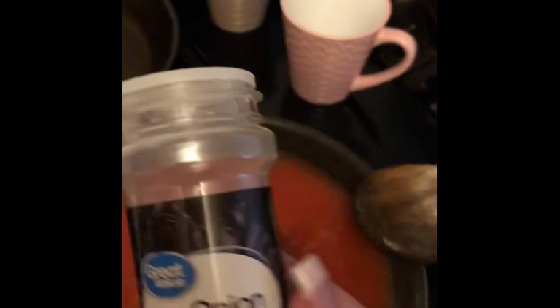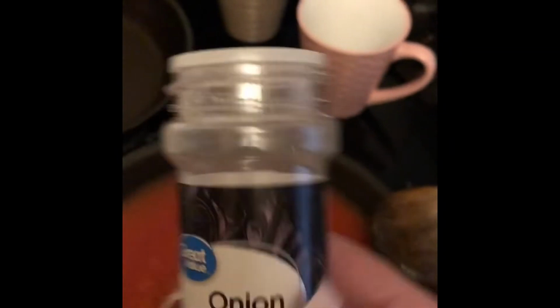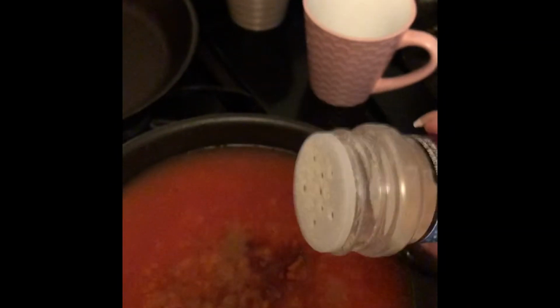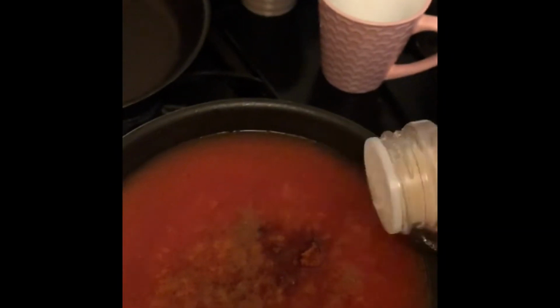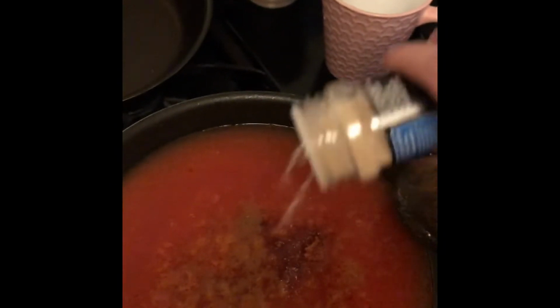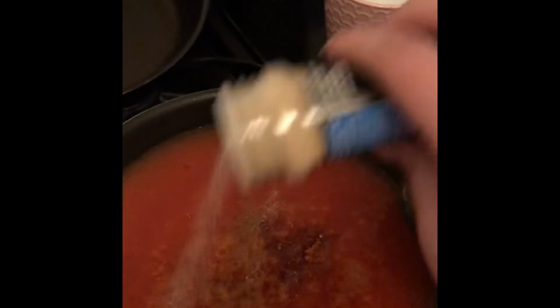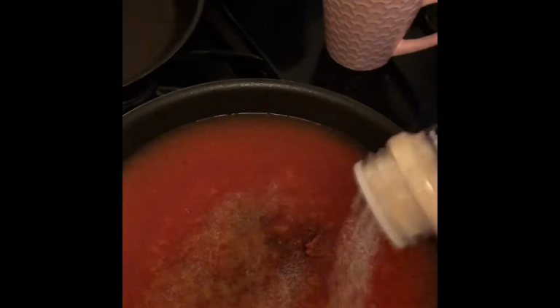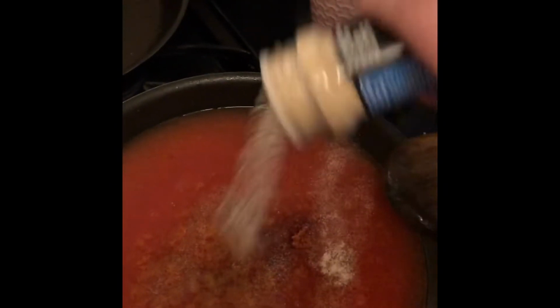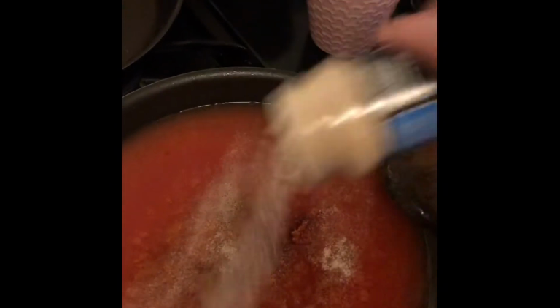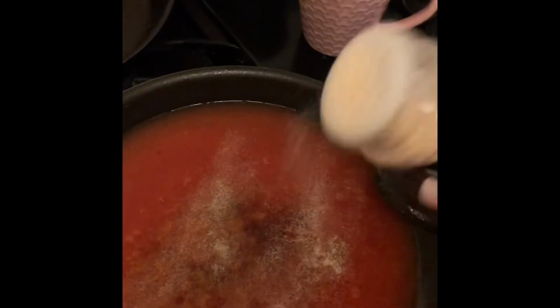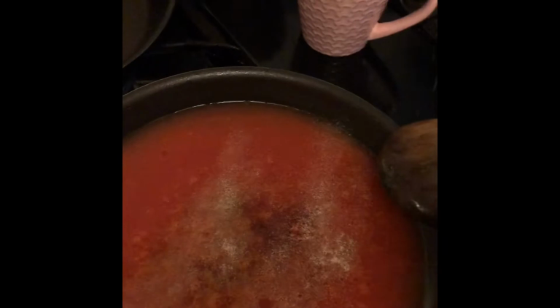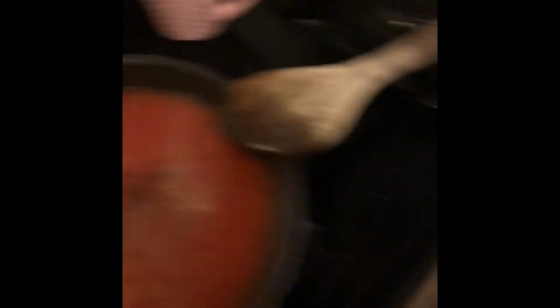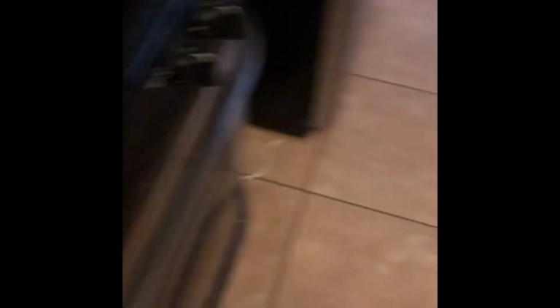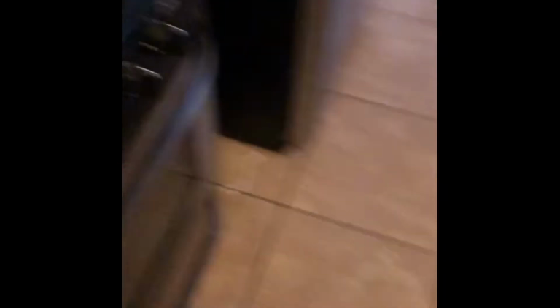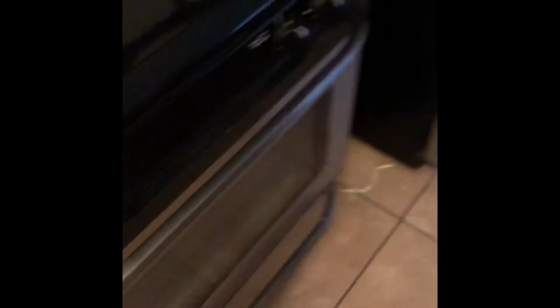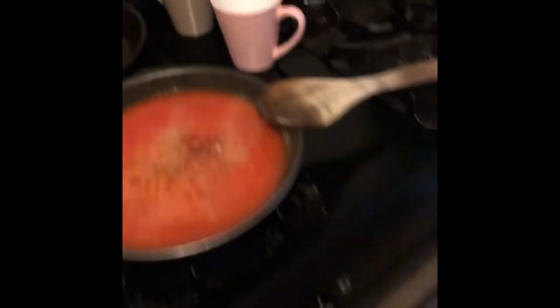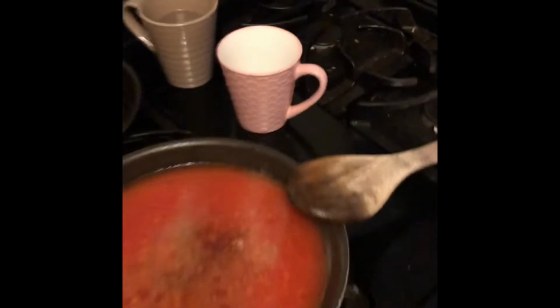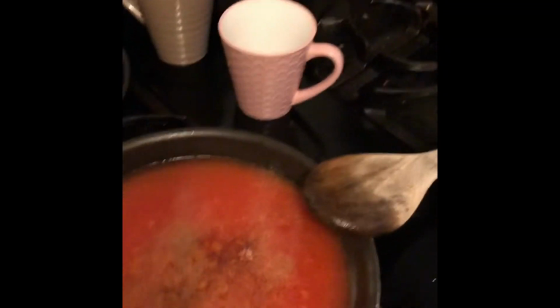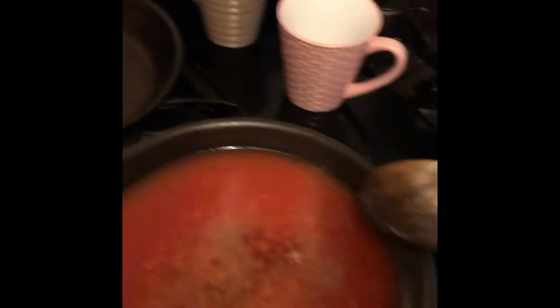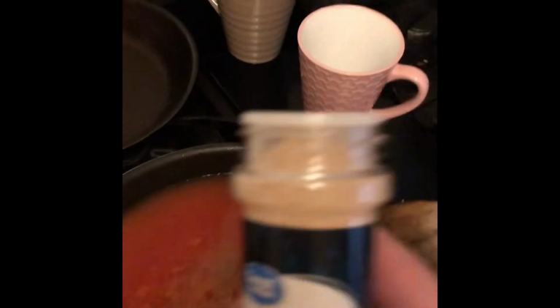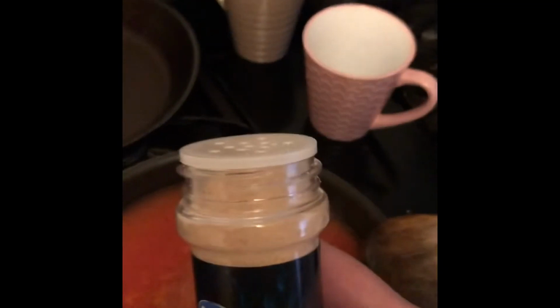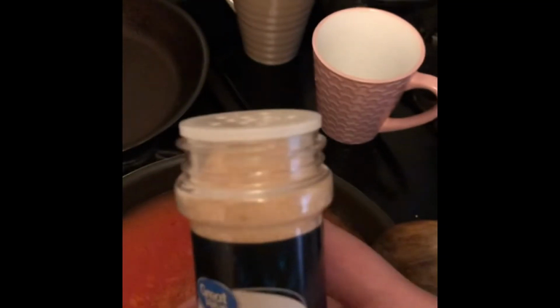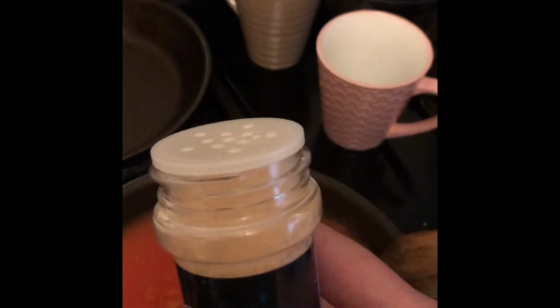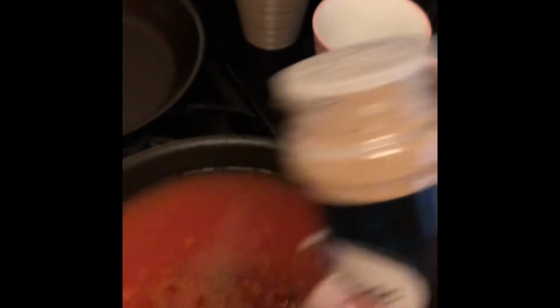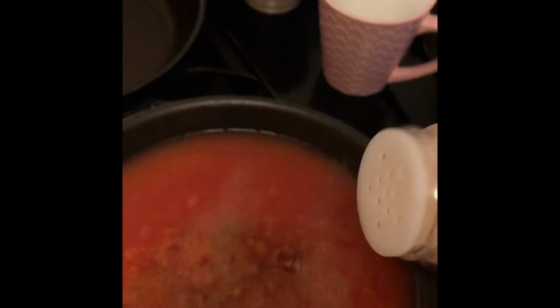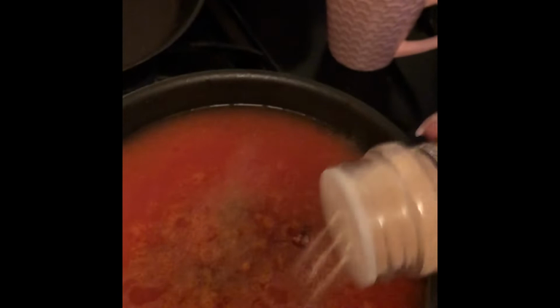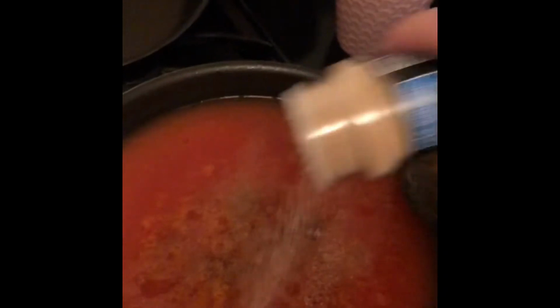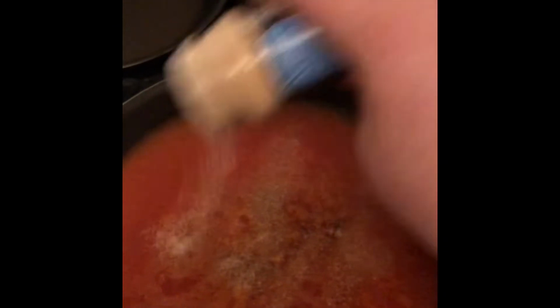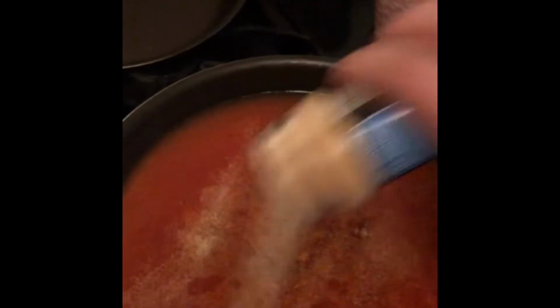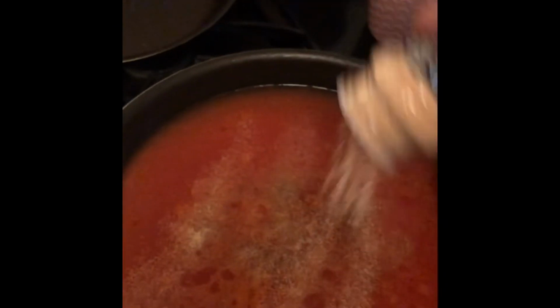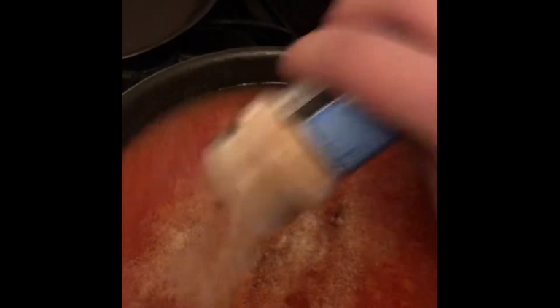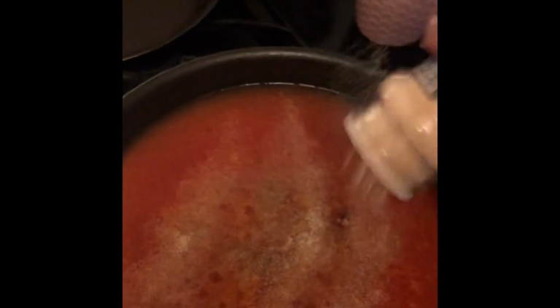Onion powder — just a little bit. You can put actual onion in there just to give it flavor, and about two garlics, but today we're doing the powder.